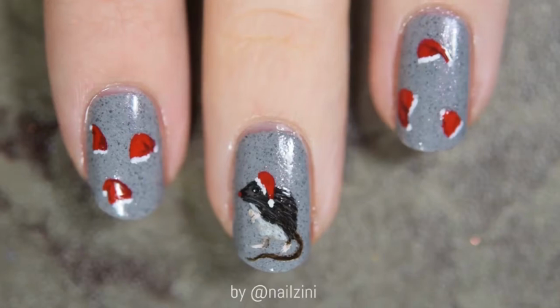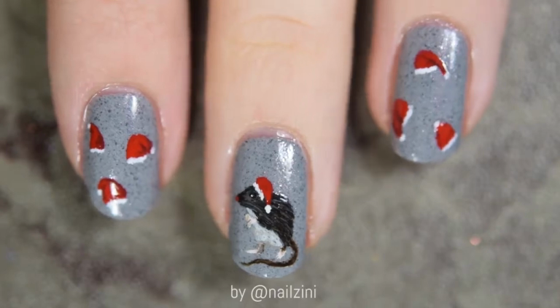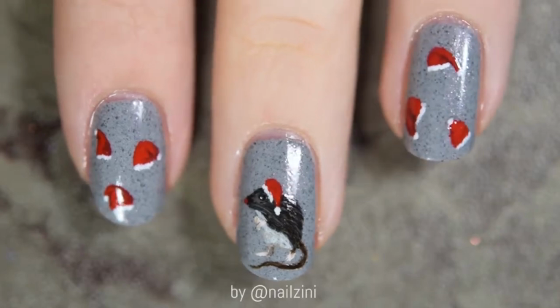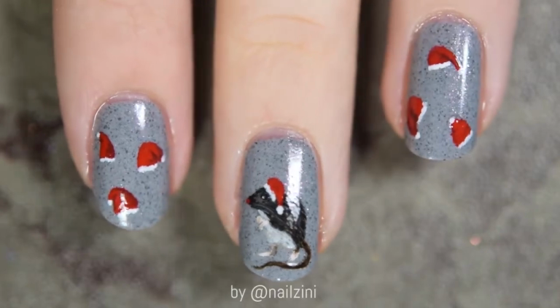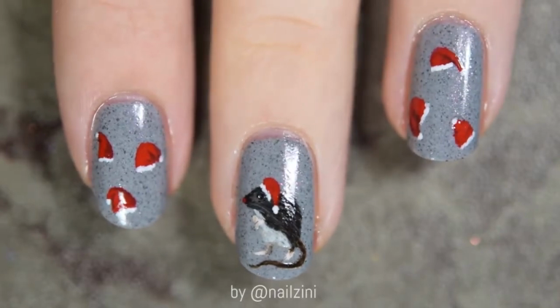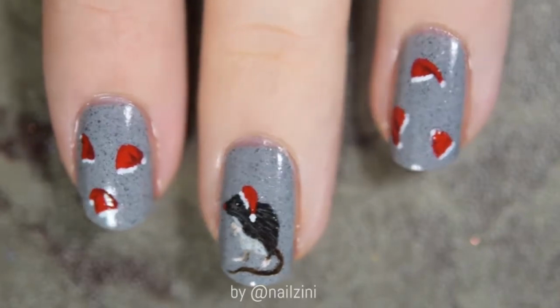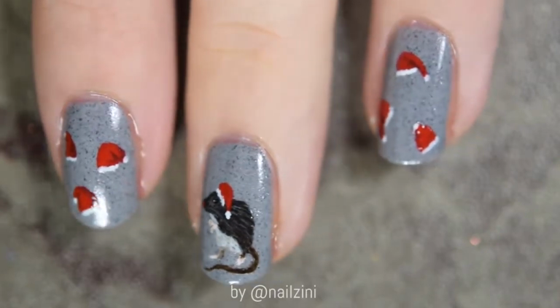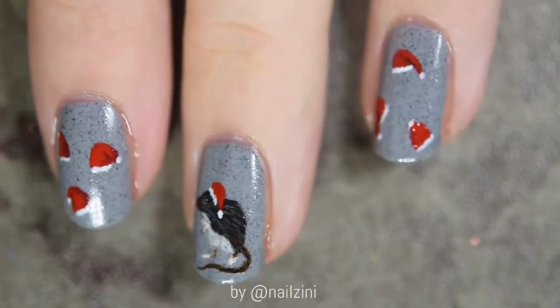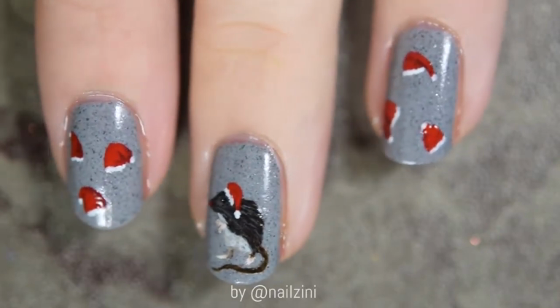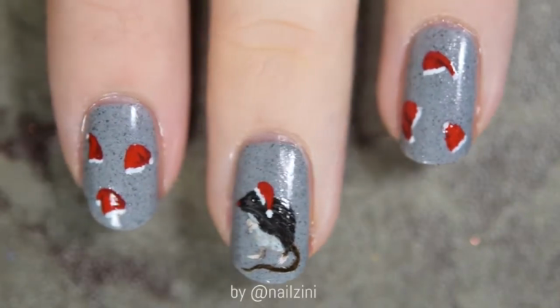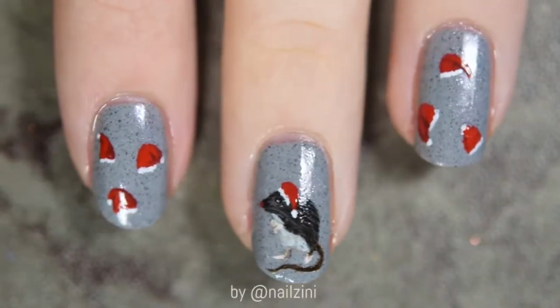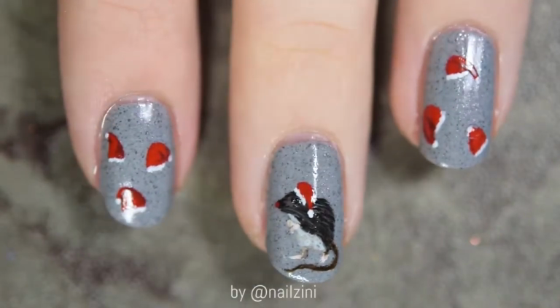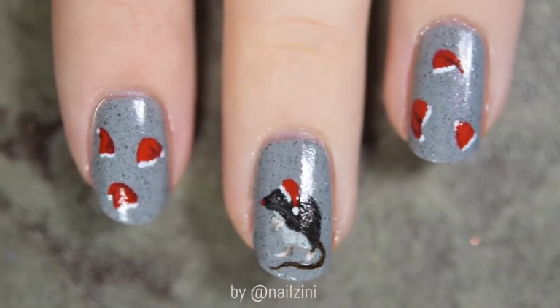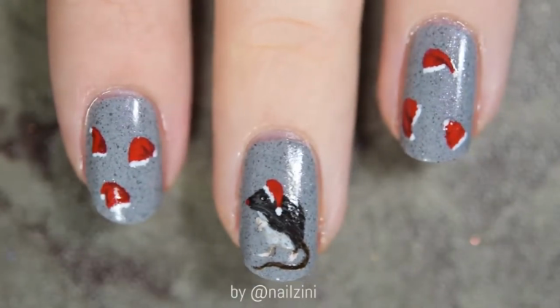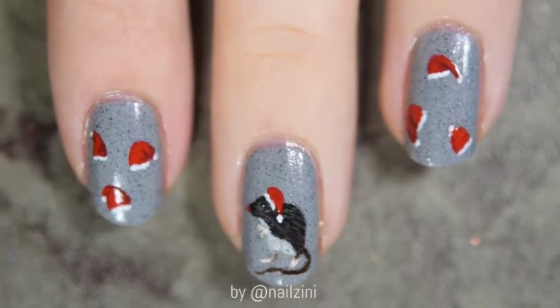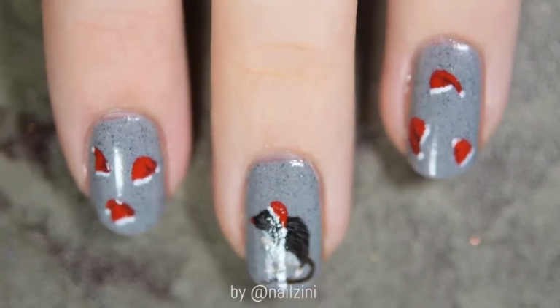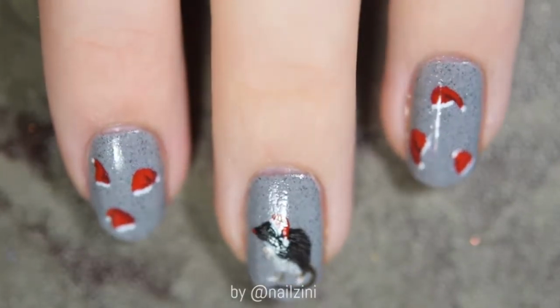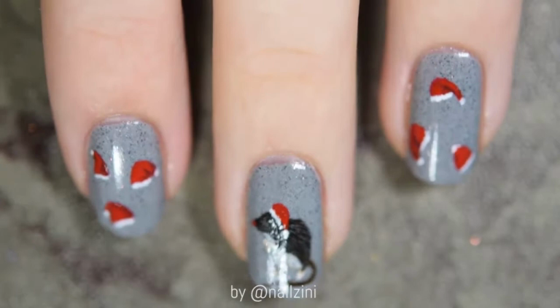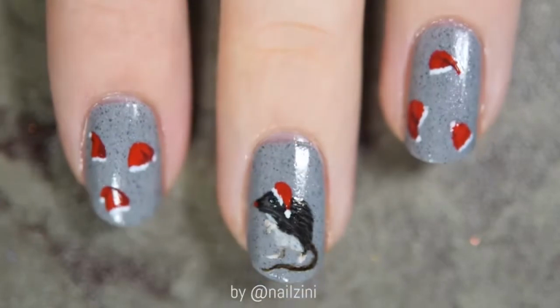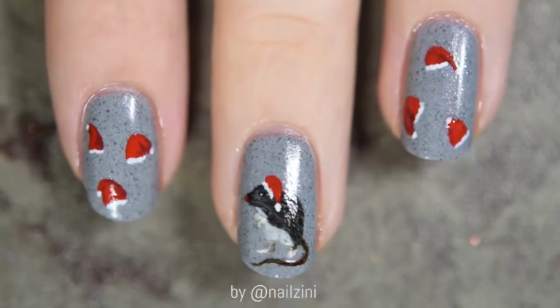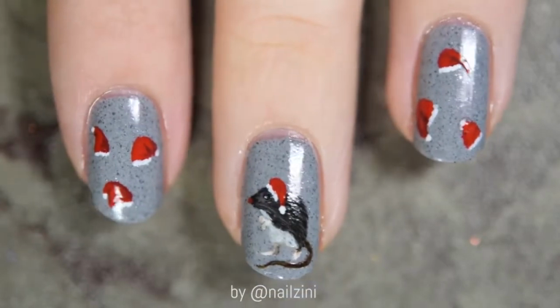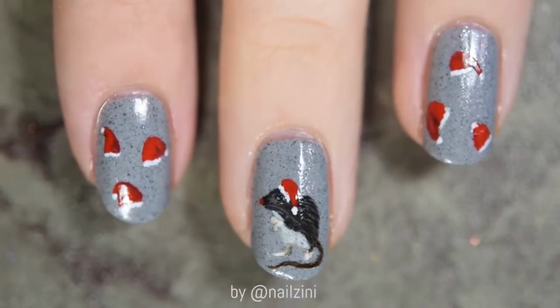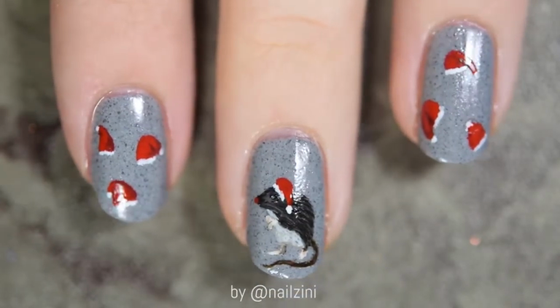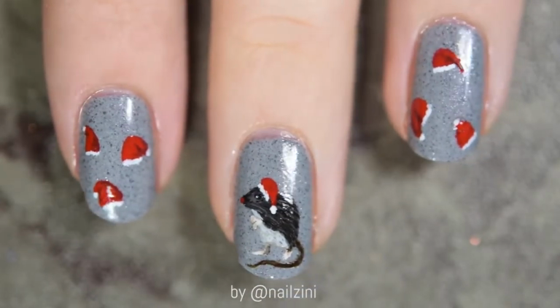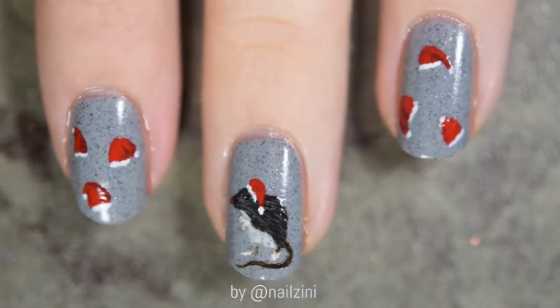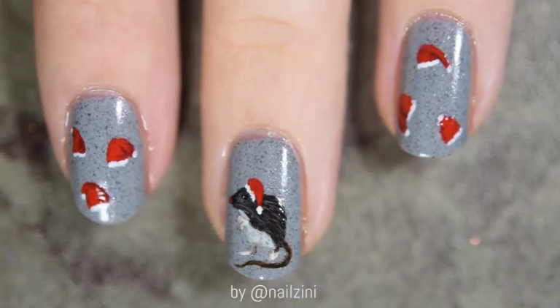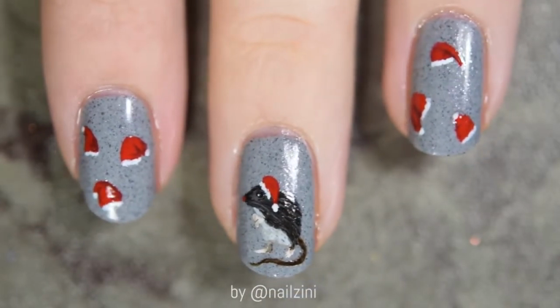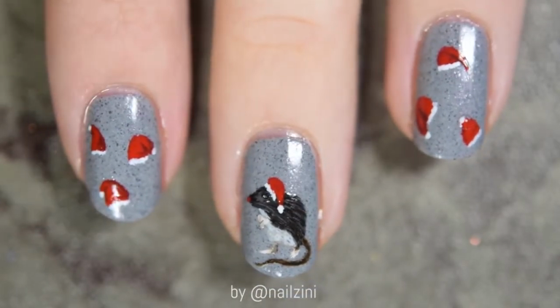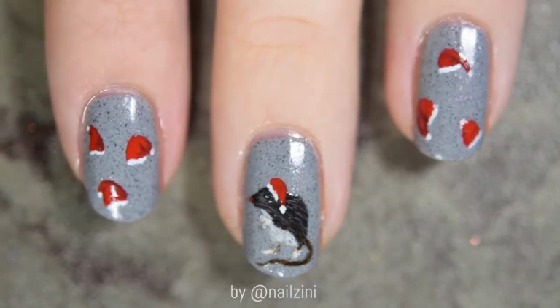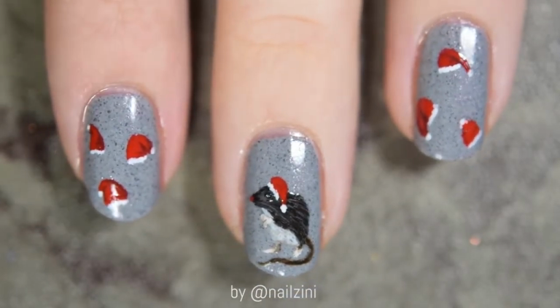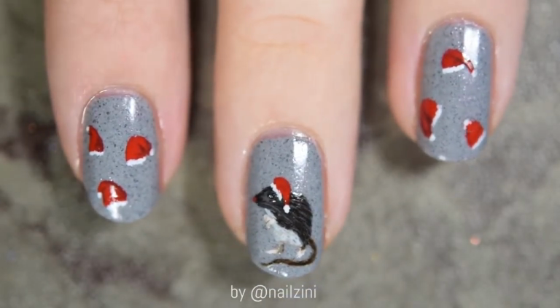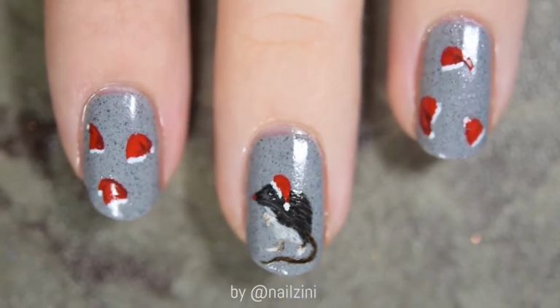Hi guys, it's Hannah from Nailszini. First of all, Merry Christmas to everyone, and today I'll show you how to do this cute little Rudolph the Rat design with some Santa hats.